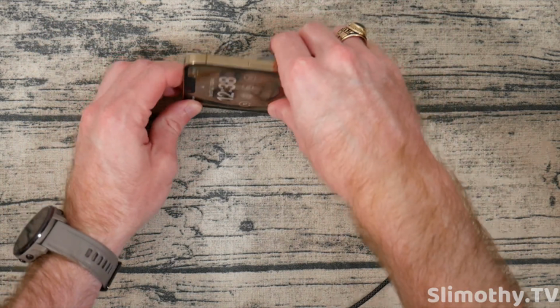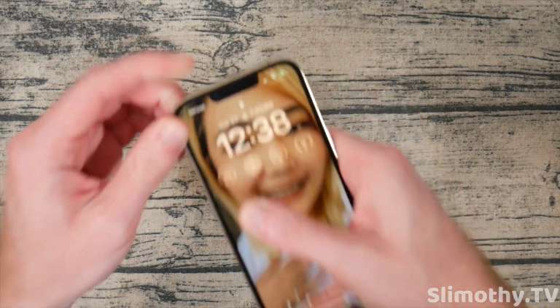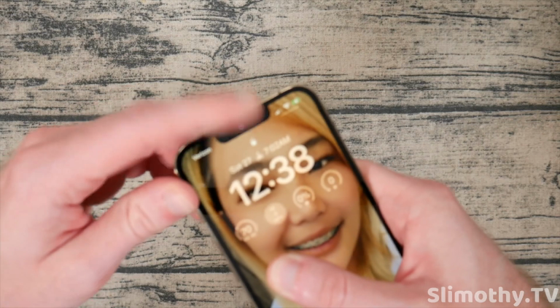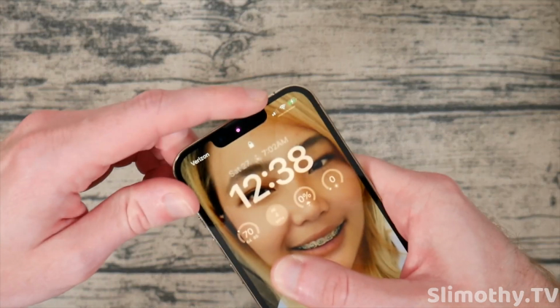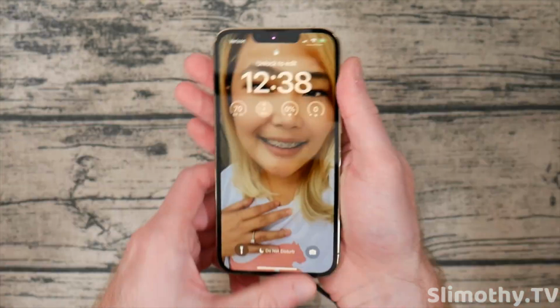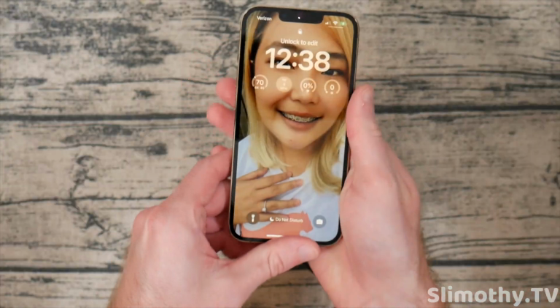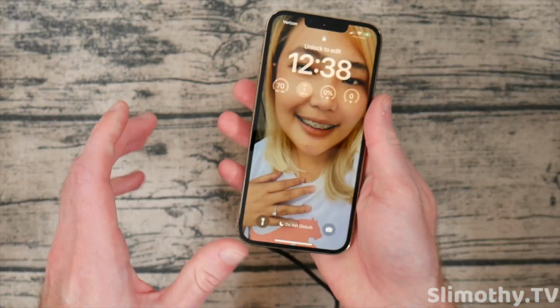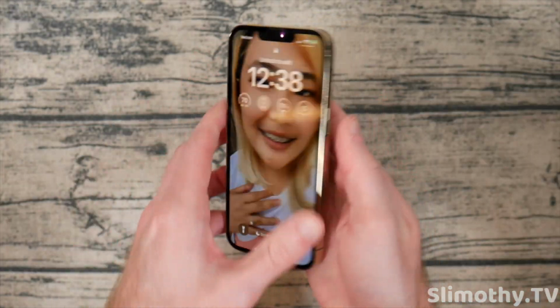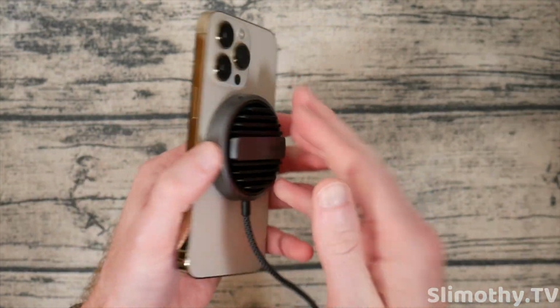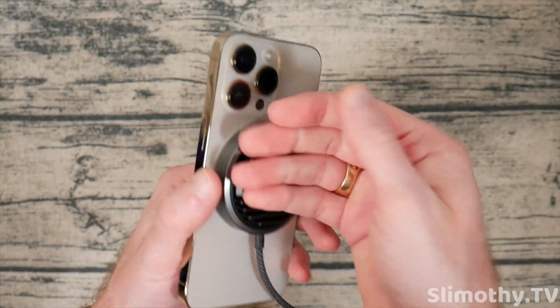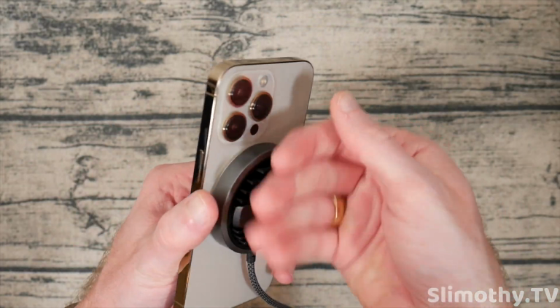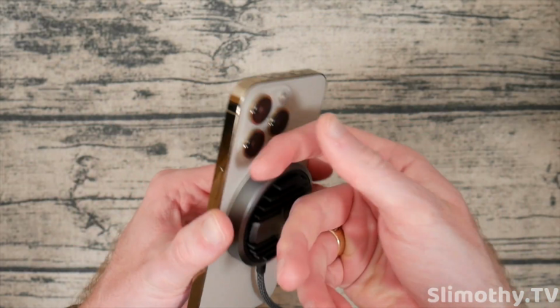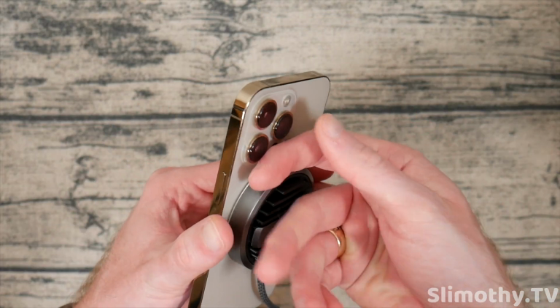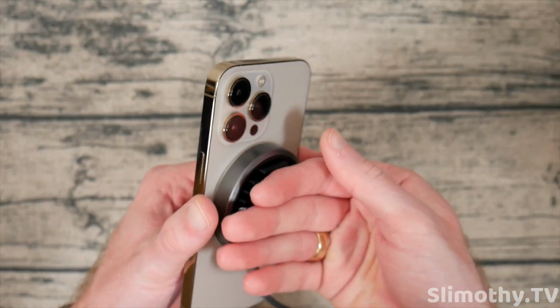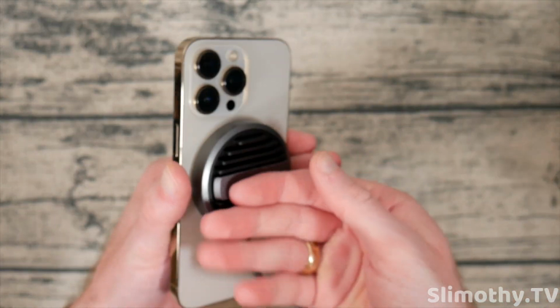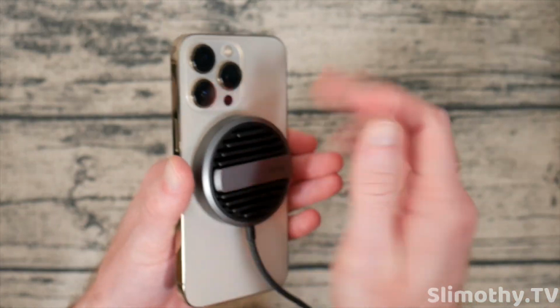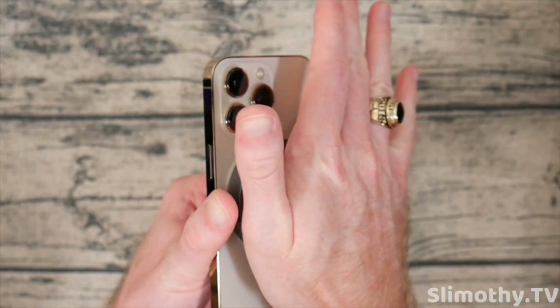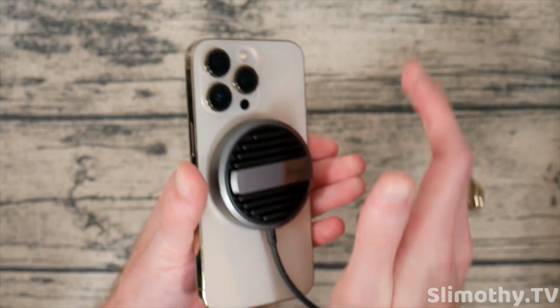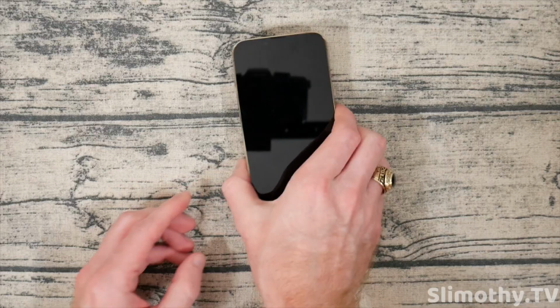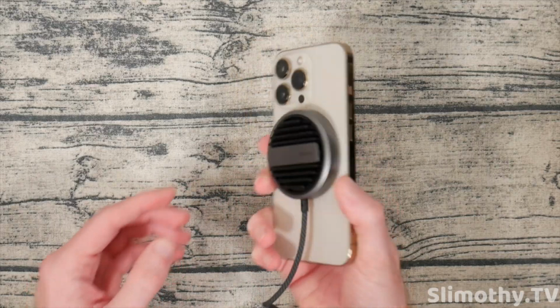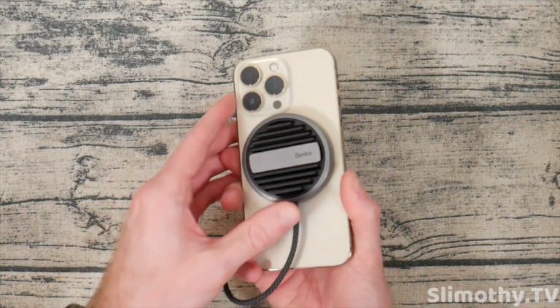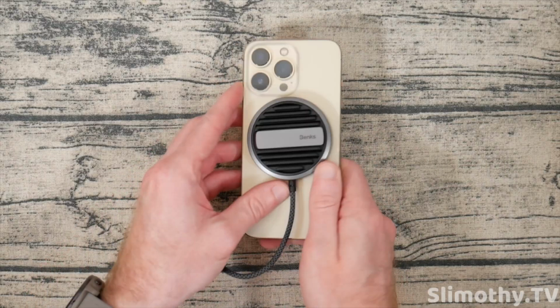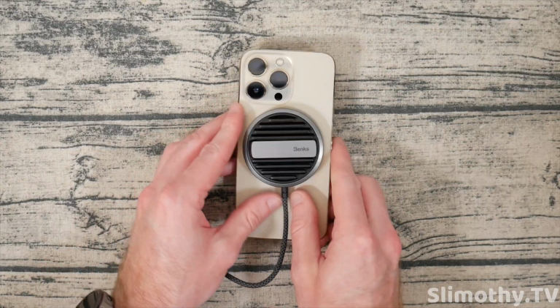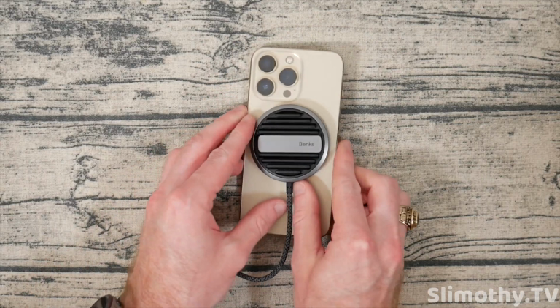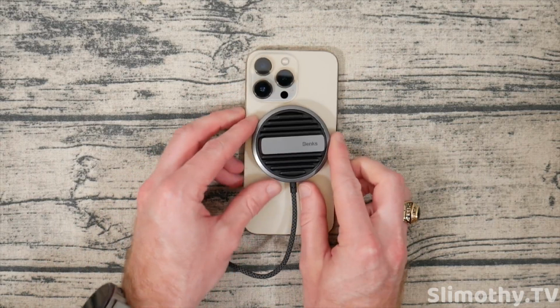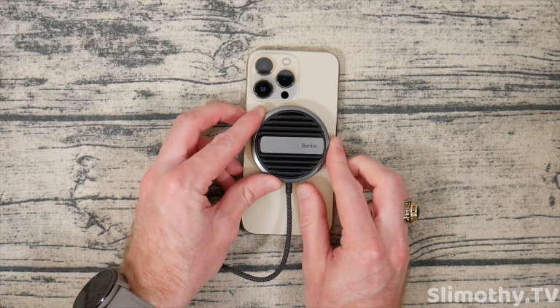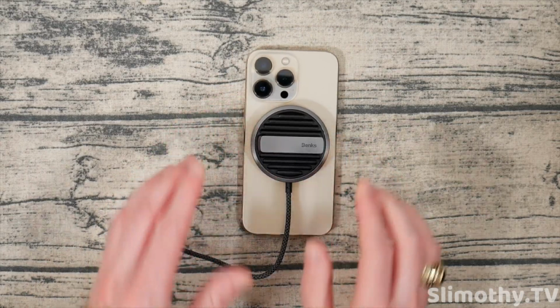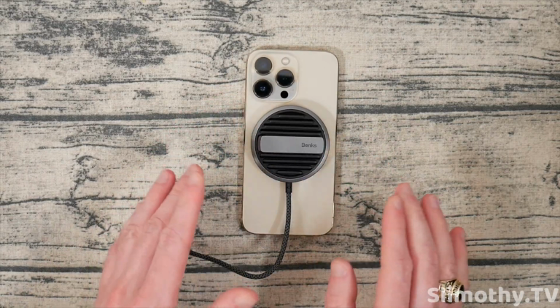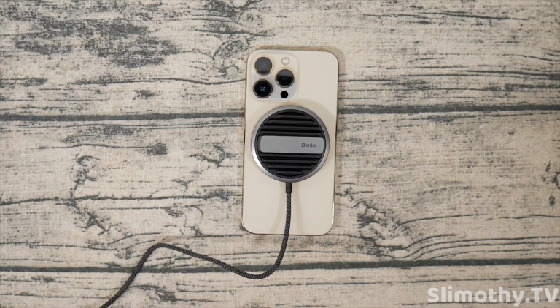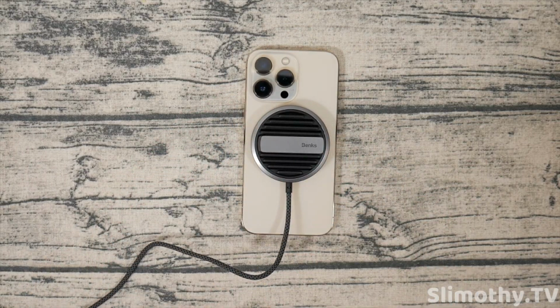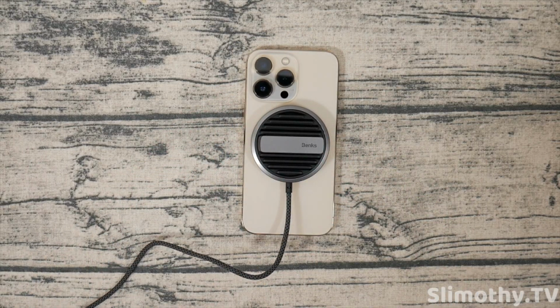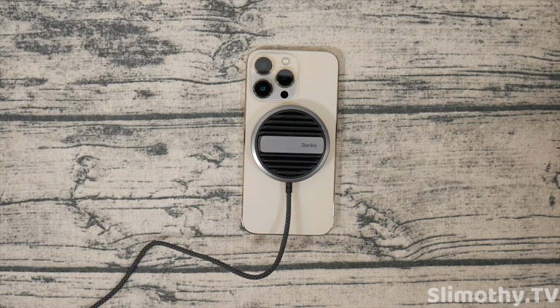As you guys can see, it's still charging. I'm going to let this go for just a minute. I can already feel this thing getting kind of cool, which is a little bit strange. I'm going to let it go for another 30 seconds or a minute and we will come back and see if it has cooled off.